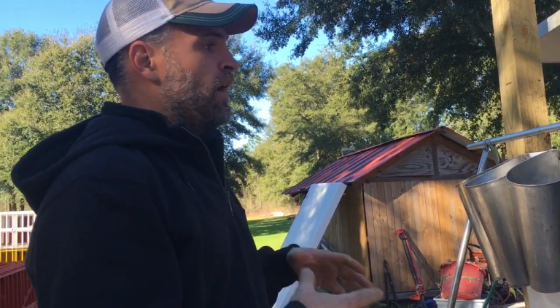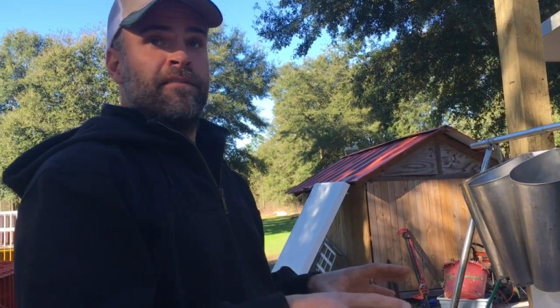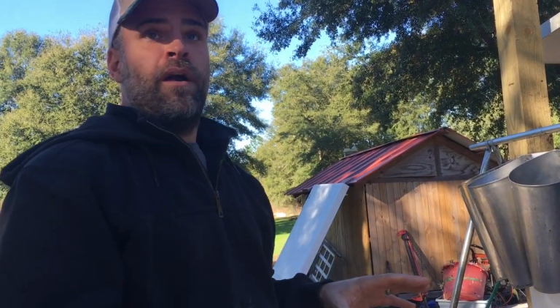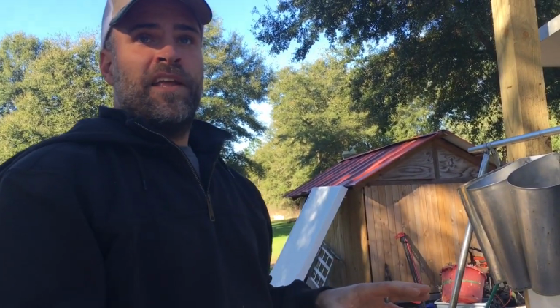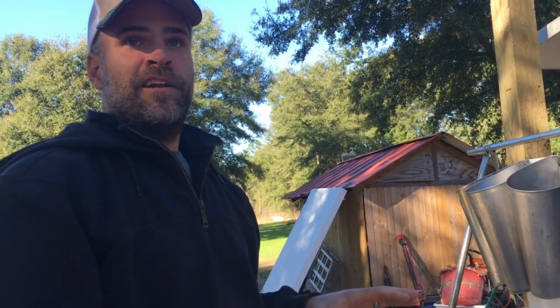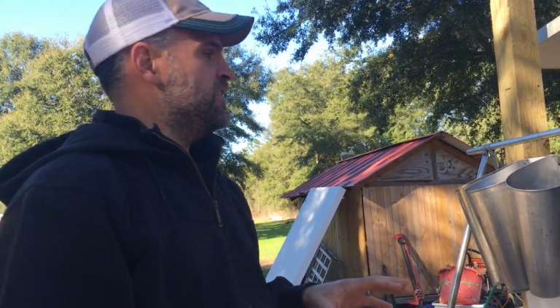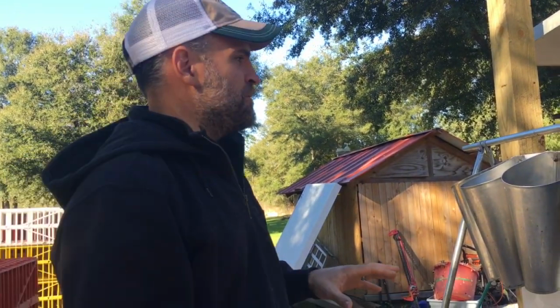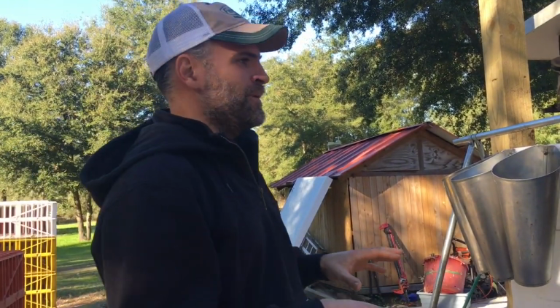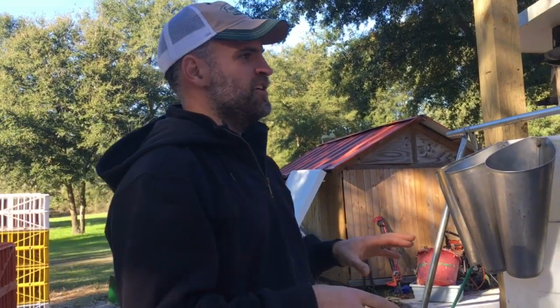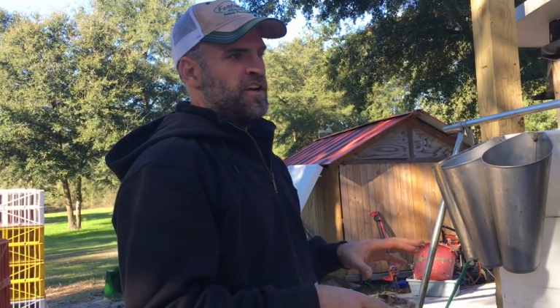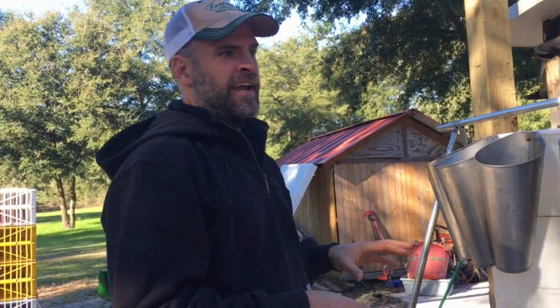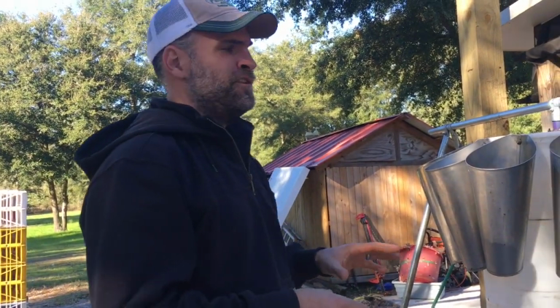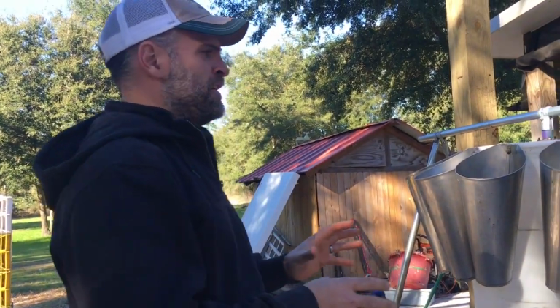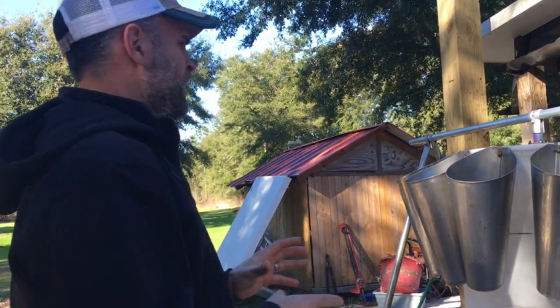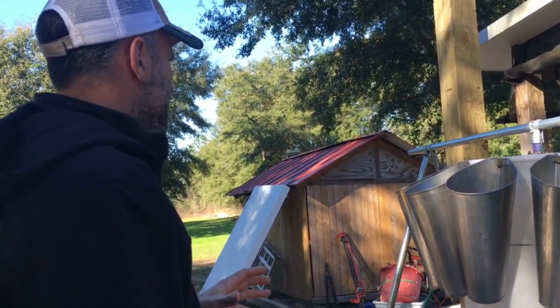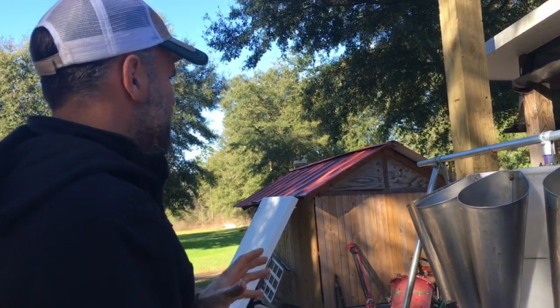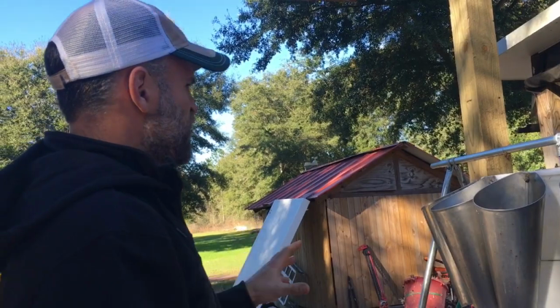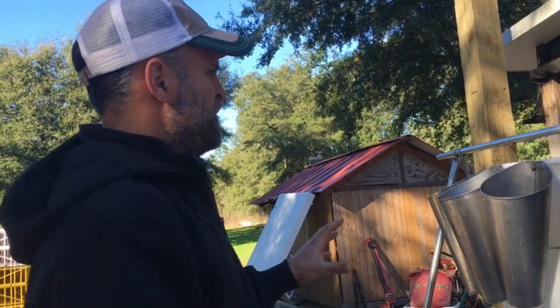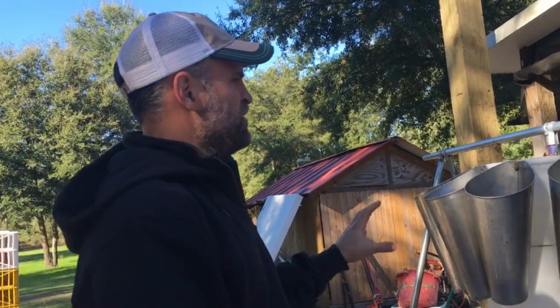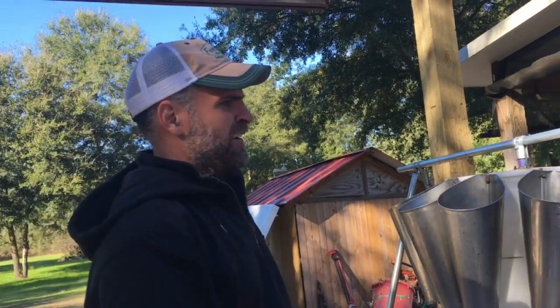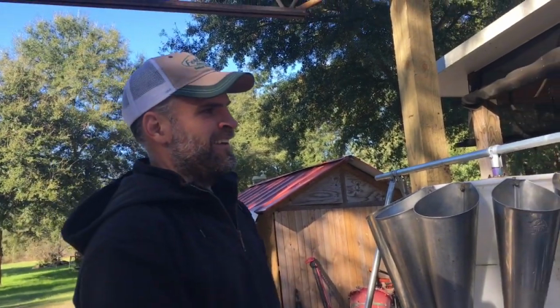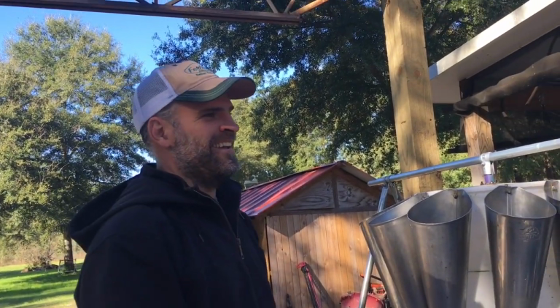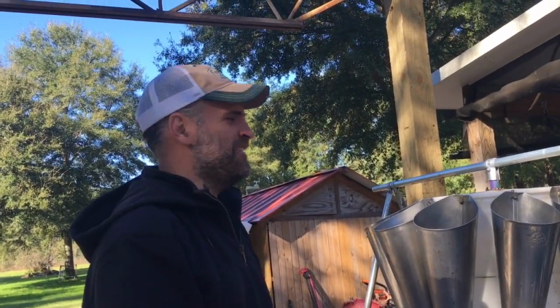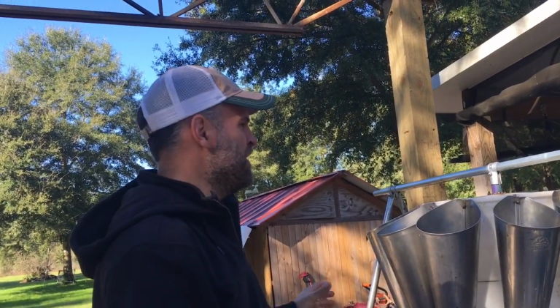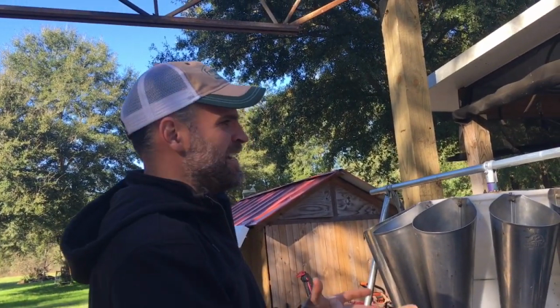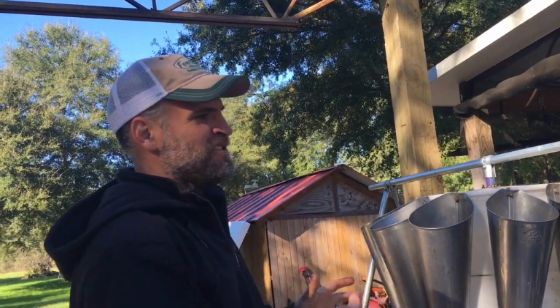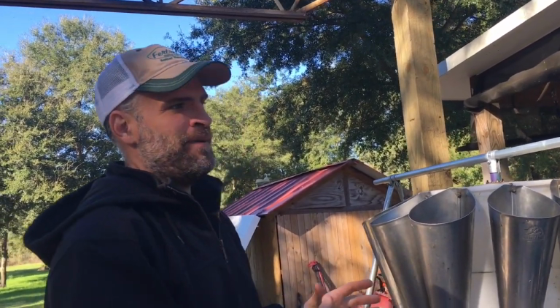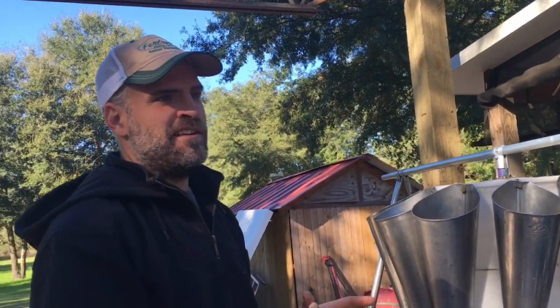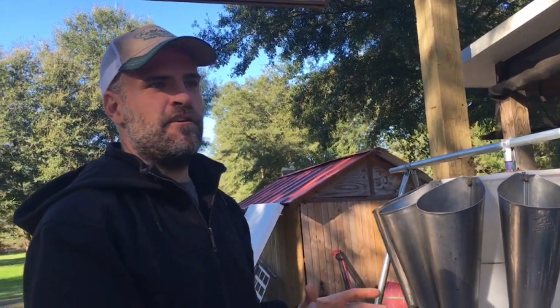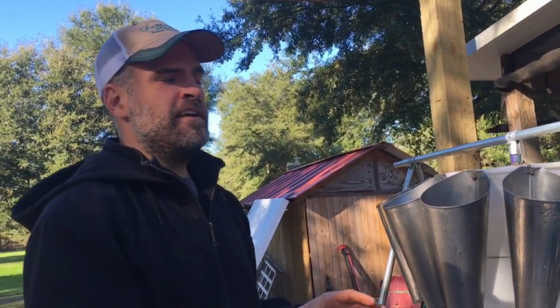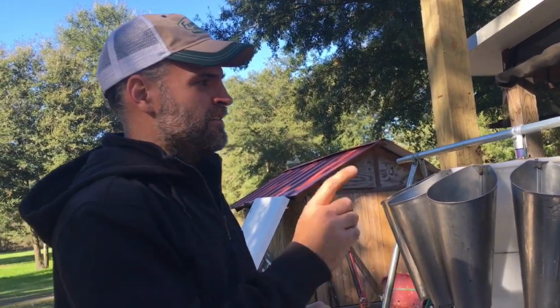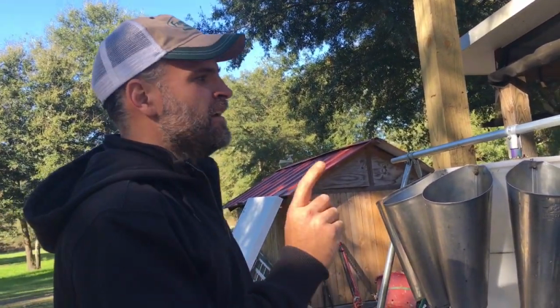I kind of look at this like plumbing — this is like my charge, my pressure tank. Getting extra capacity here is the first step.